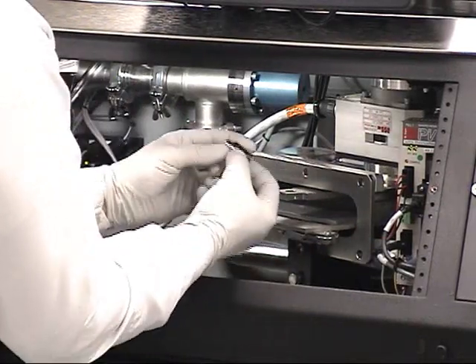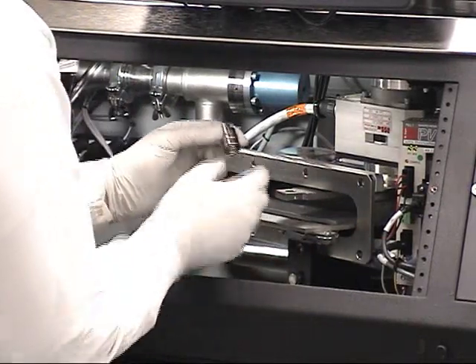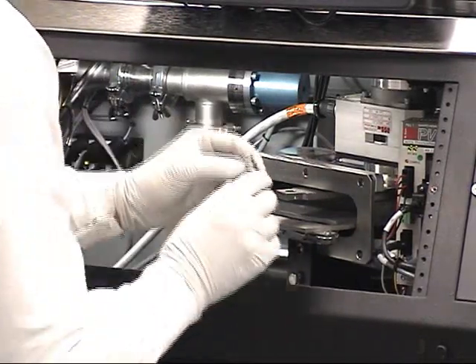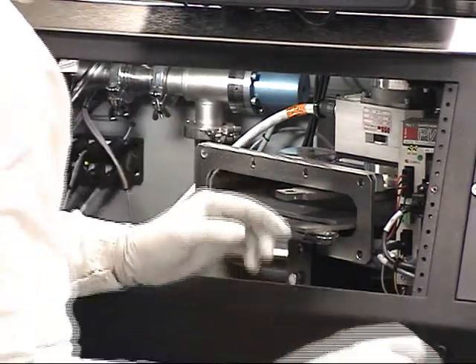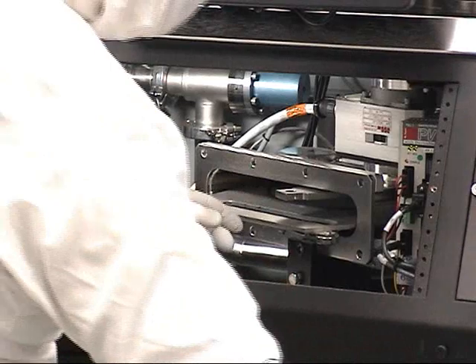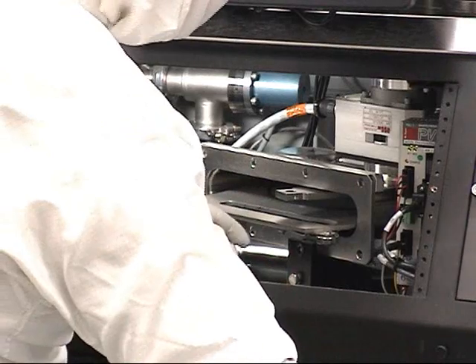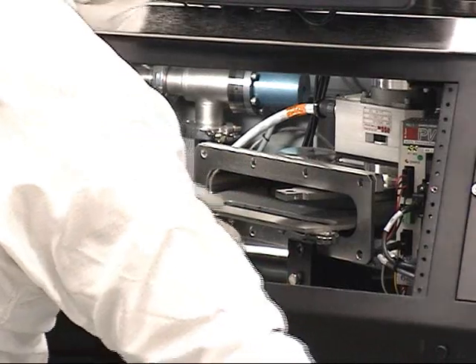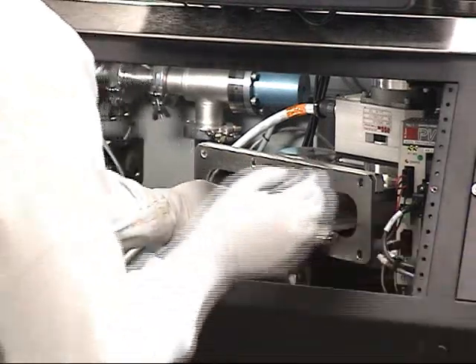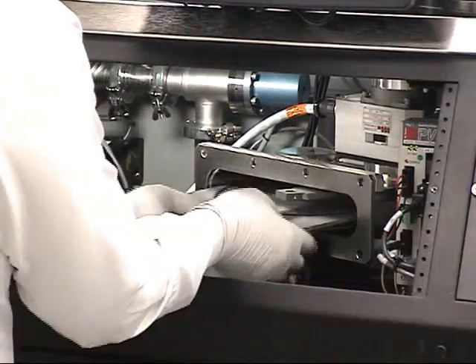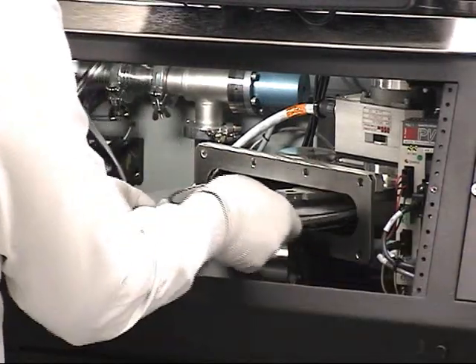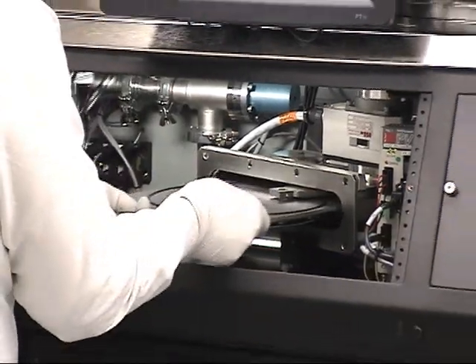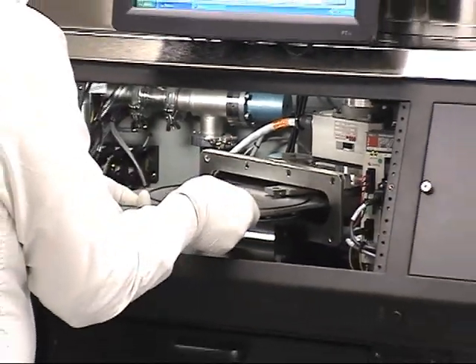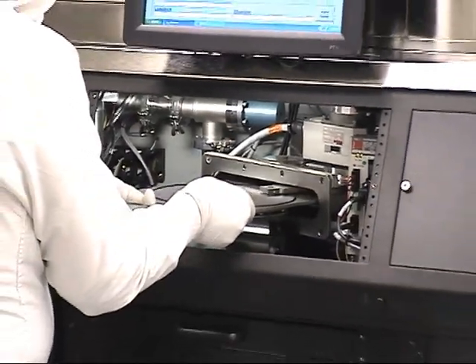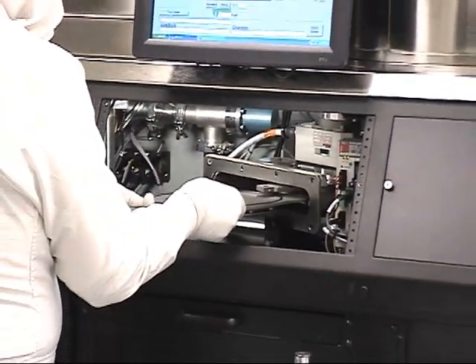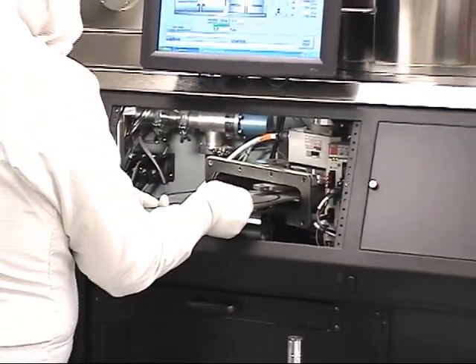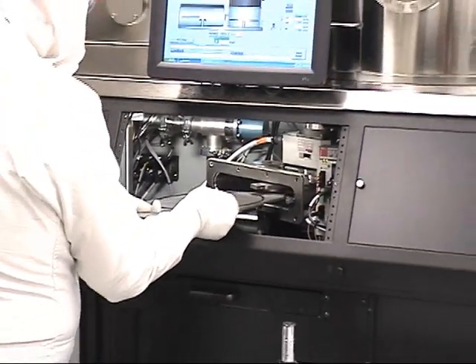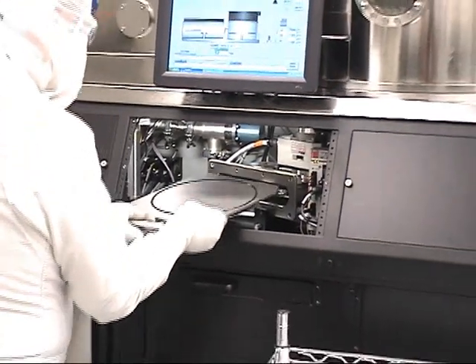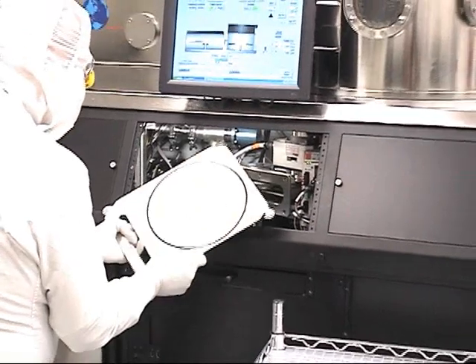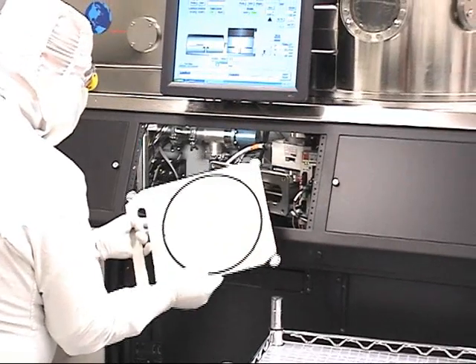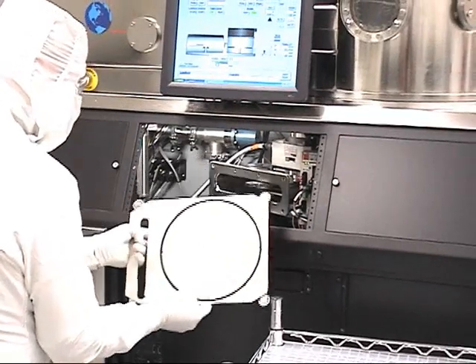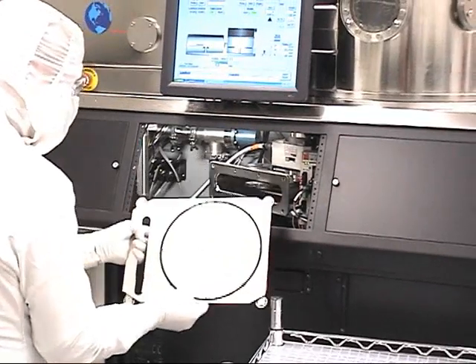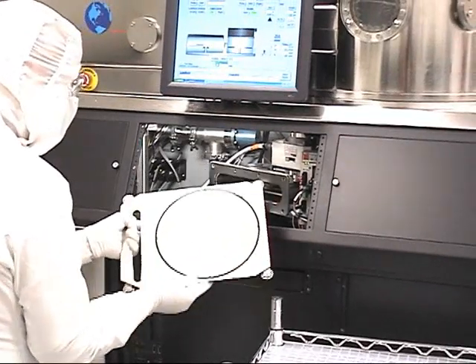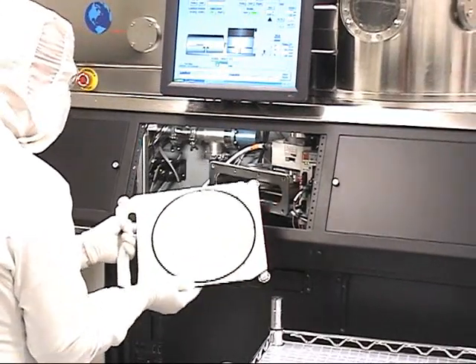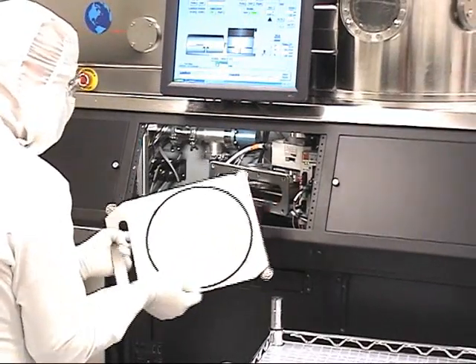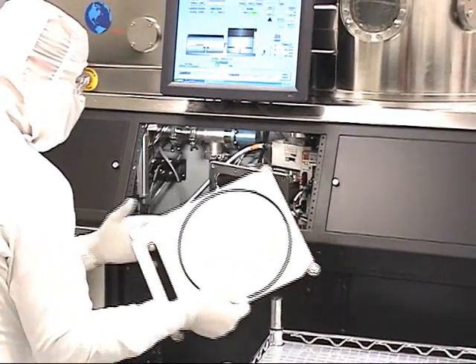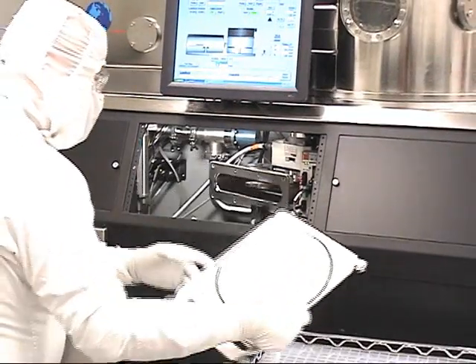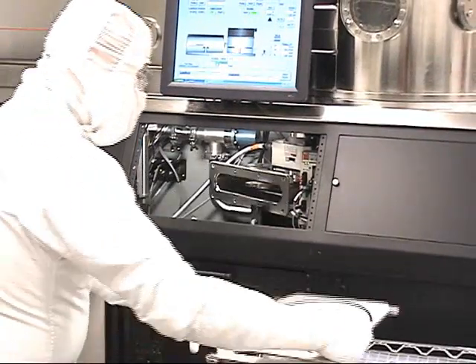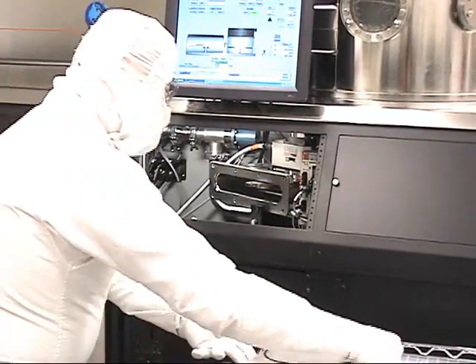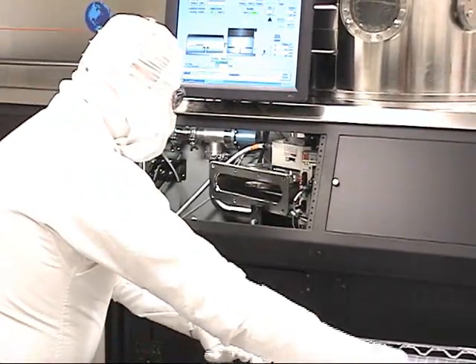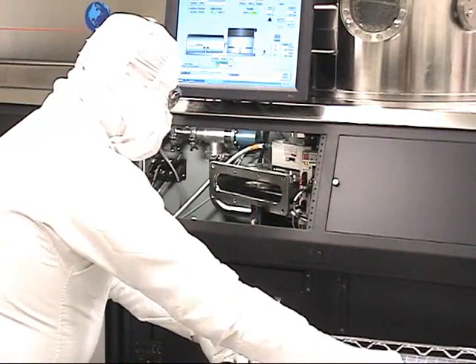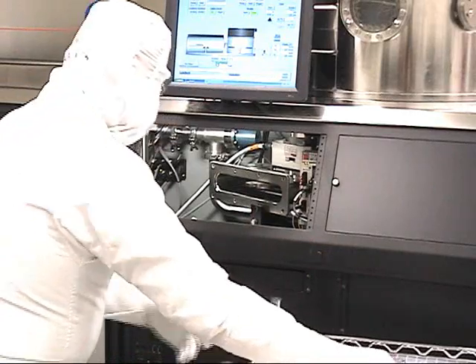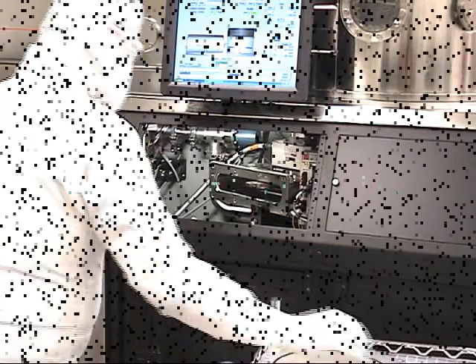The drive bearing assembly and the seal plate assembly. Cleaning the seal plate and the interior of the gate valve and reassembly is just that simple.